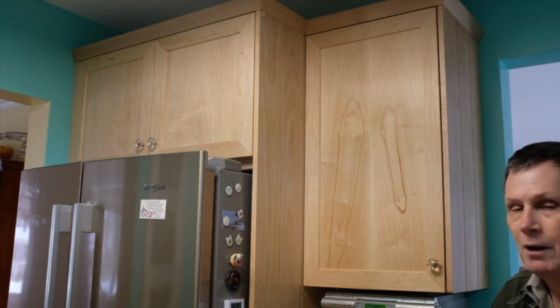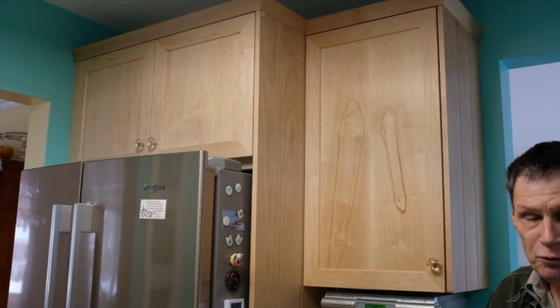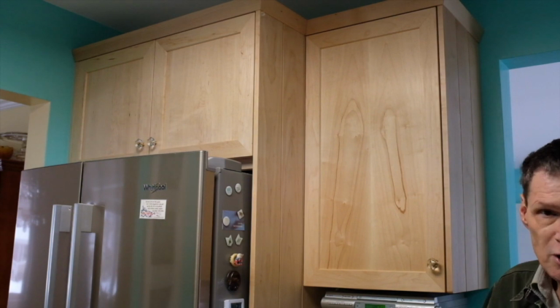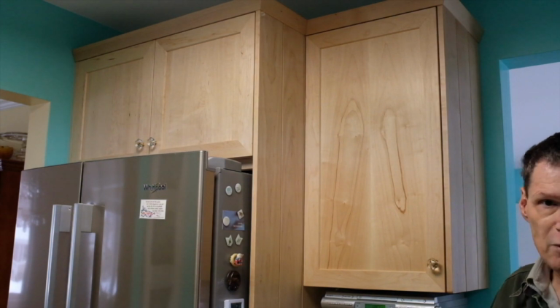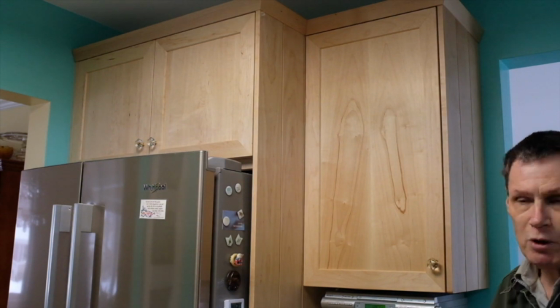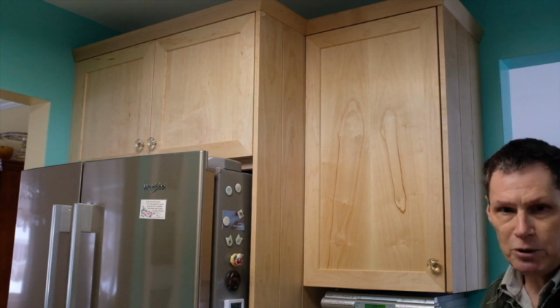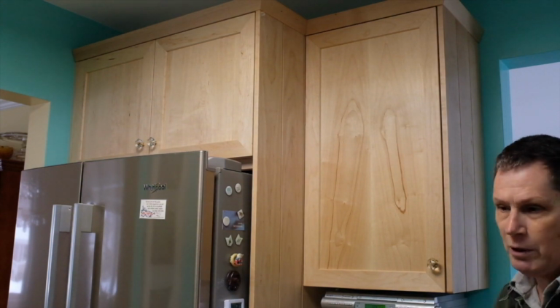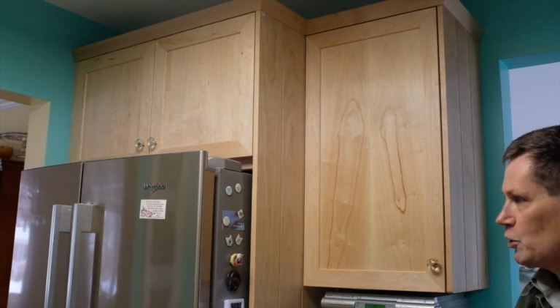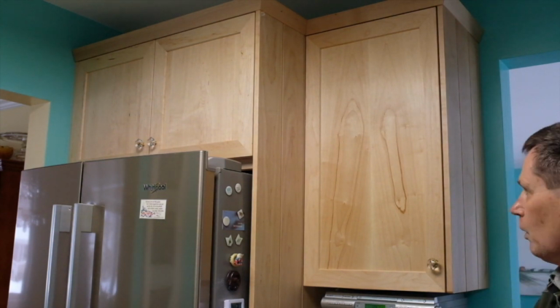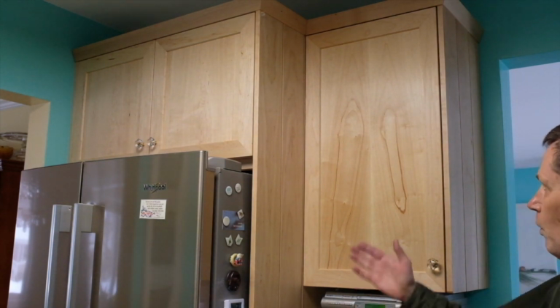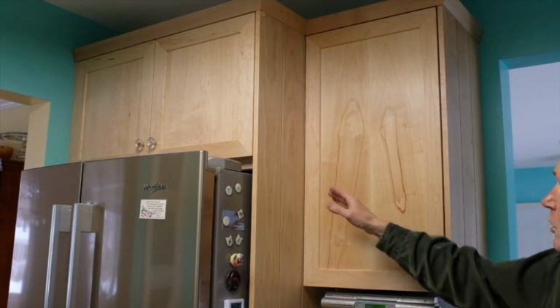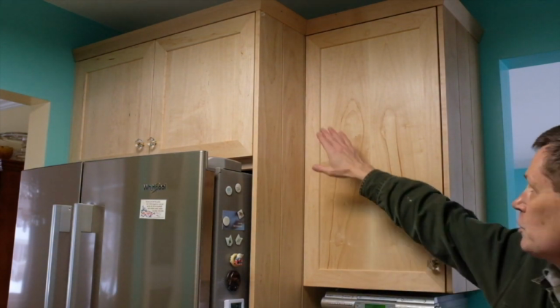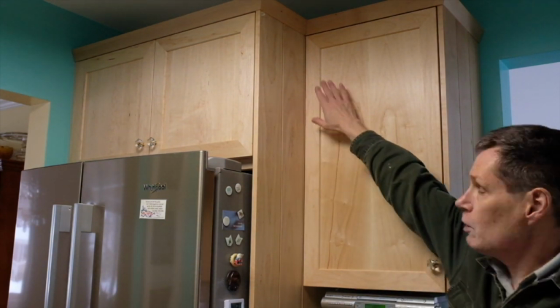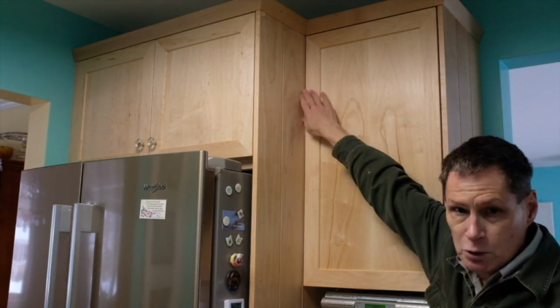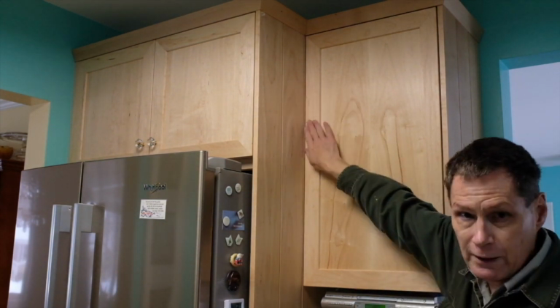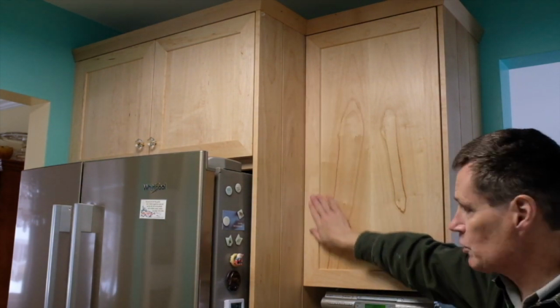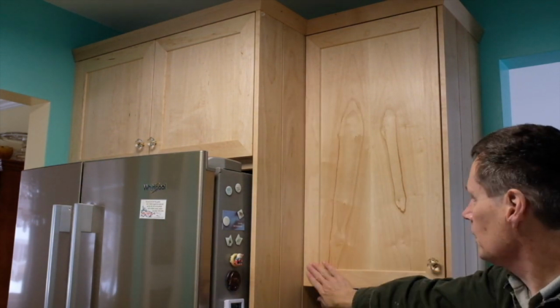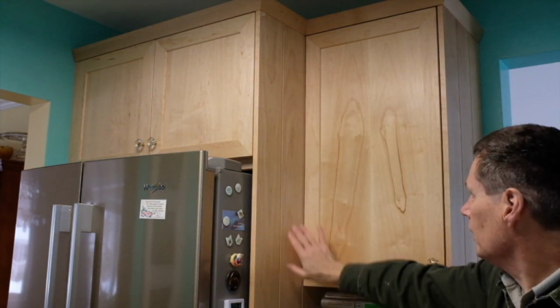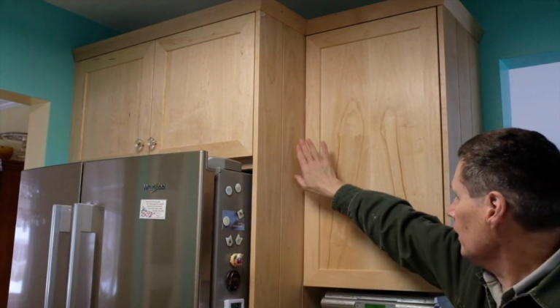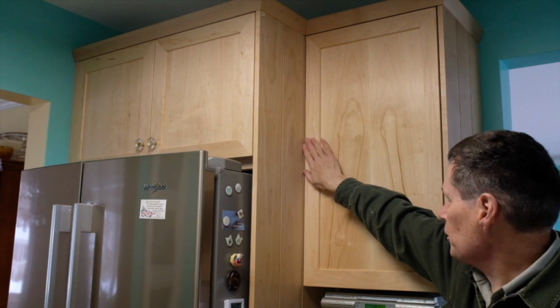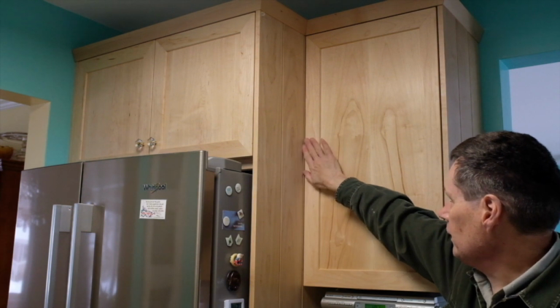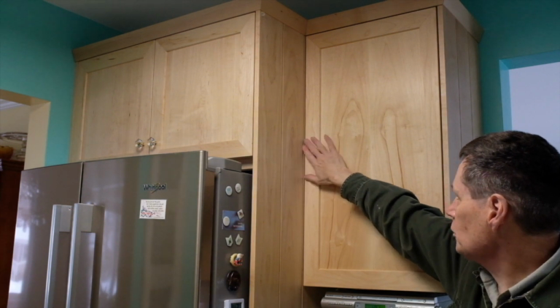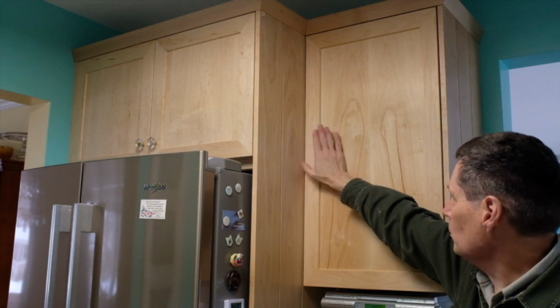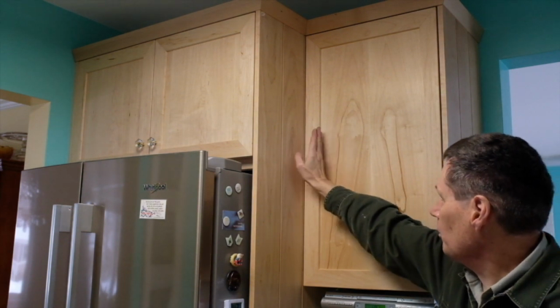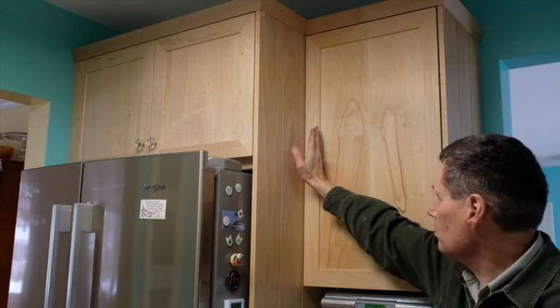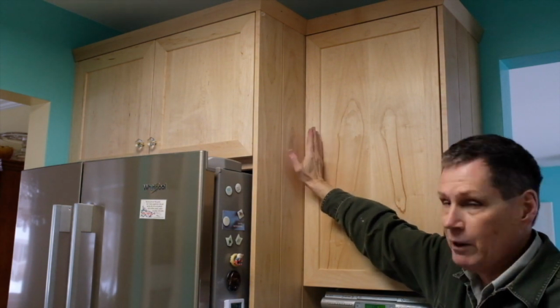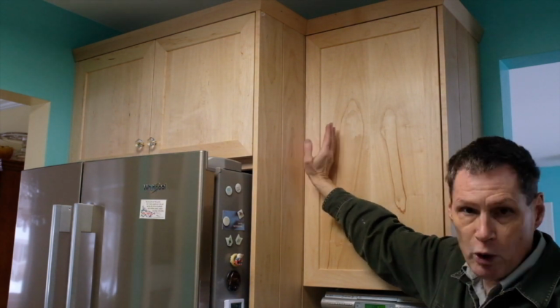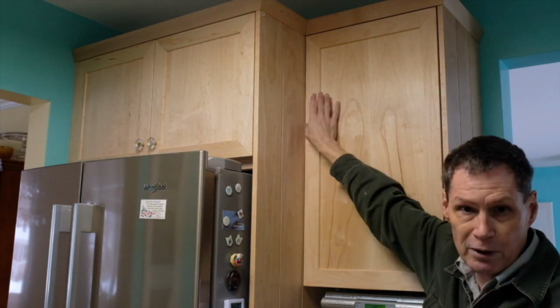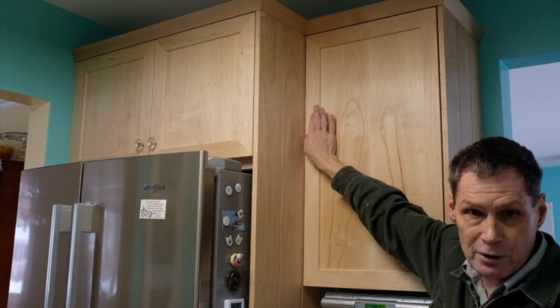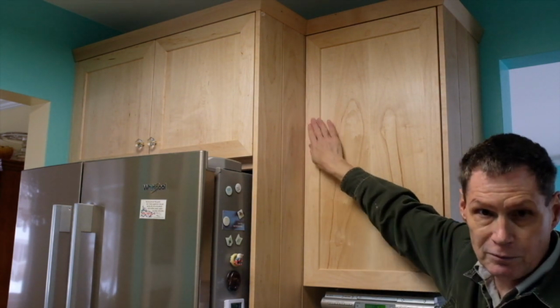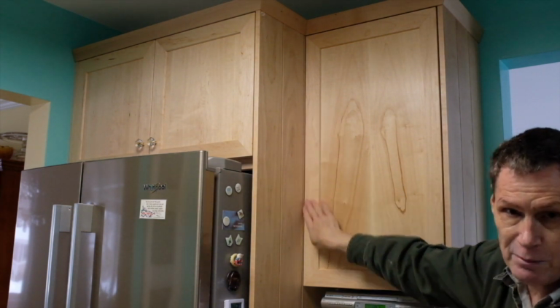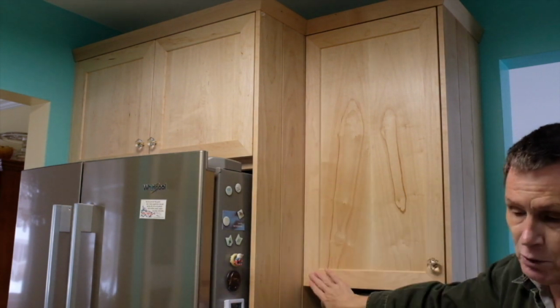So first off, why would you want more than two hinges? Well, one reason is a long door like this. A third hinge will help prevent warping of the frame of the door.